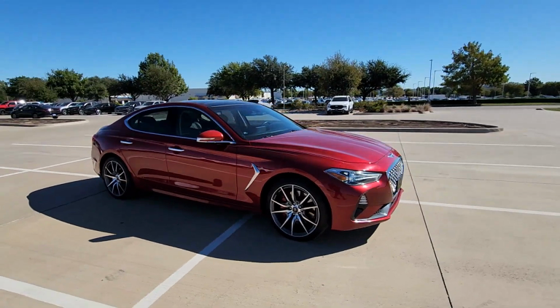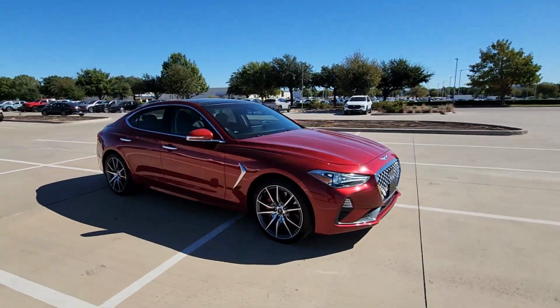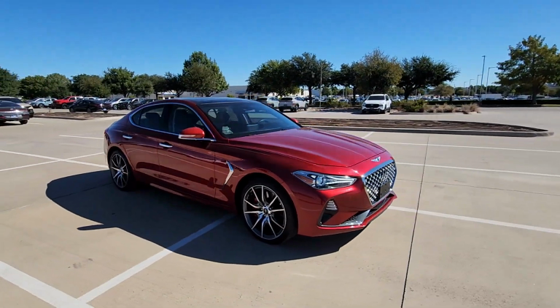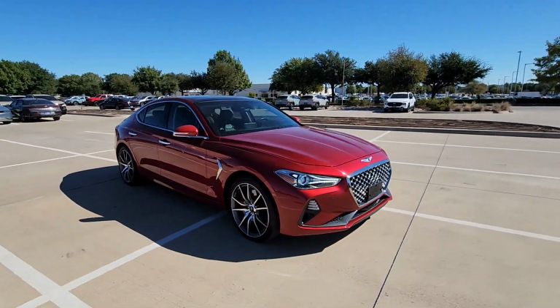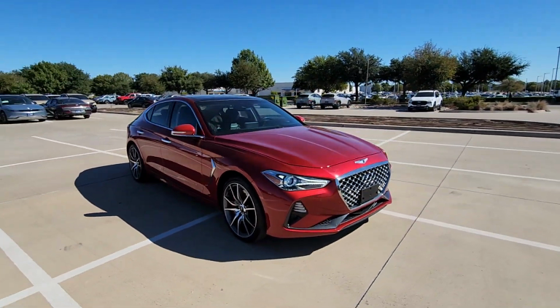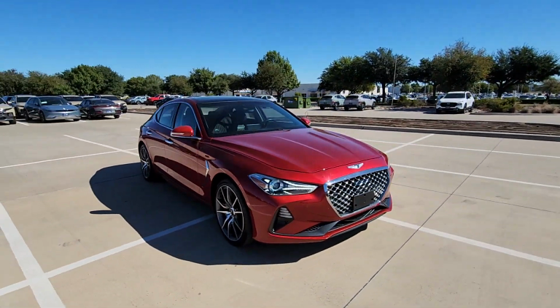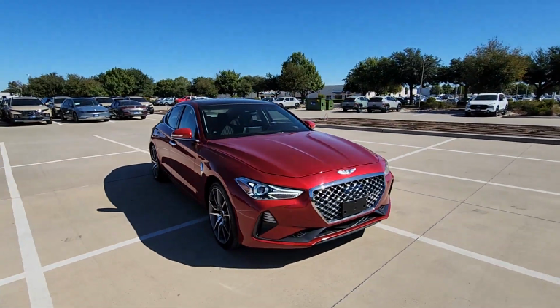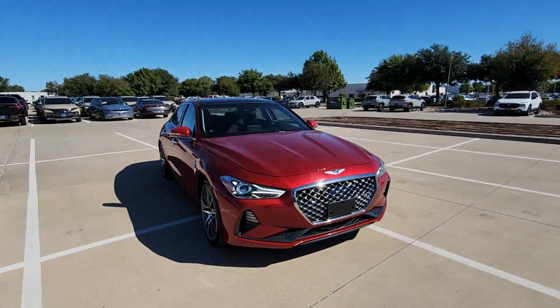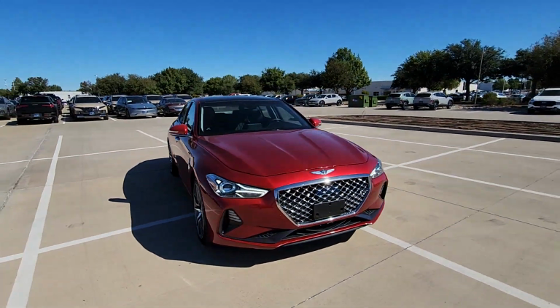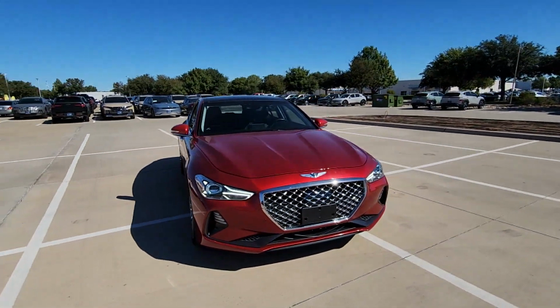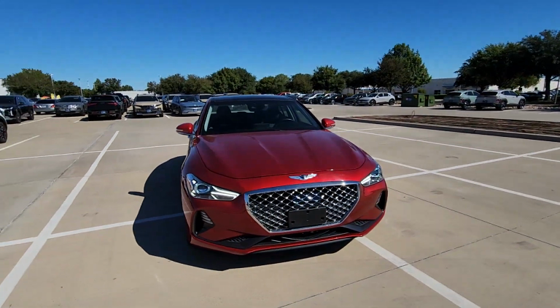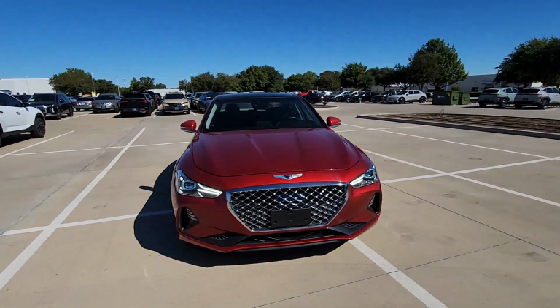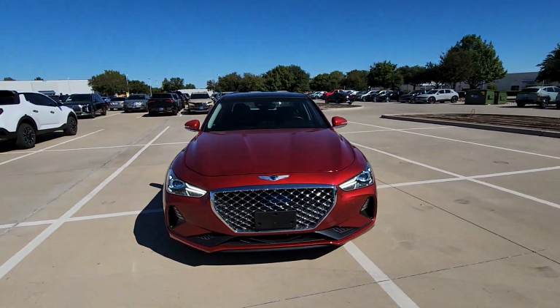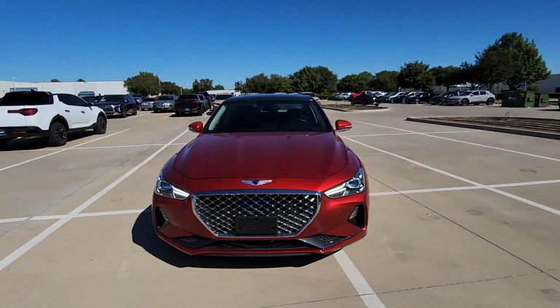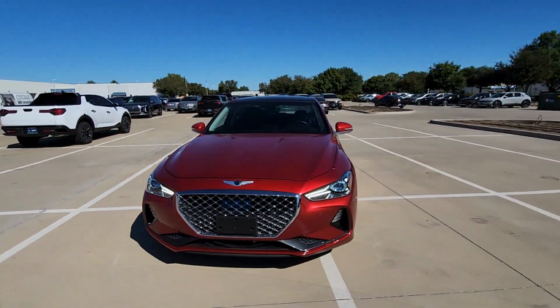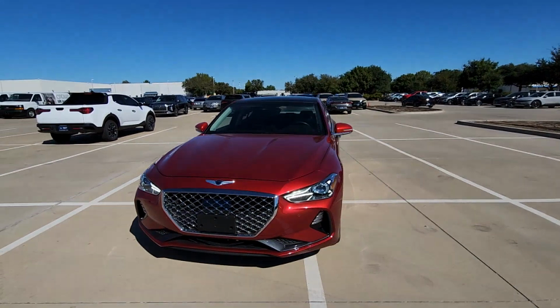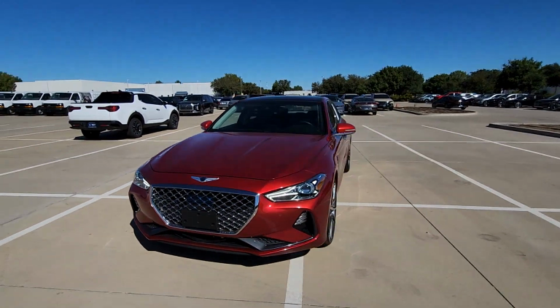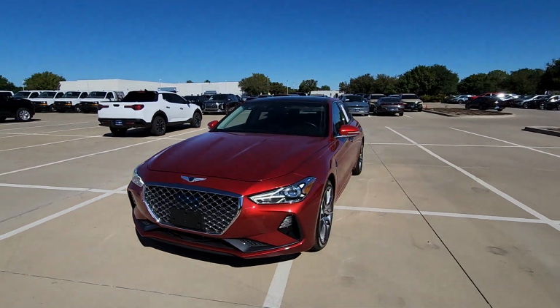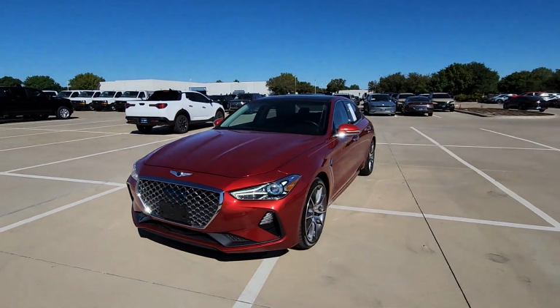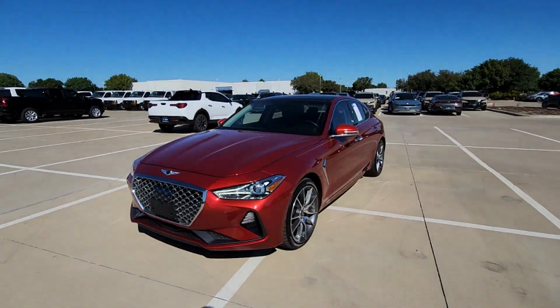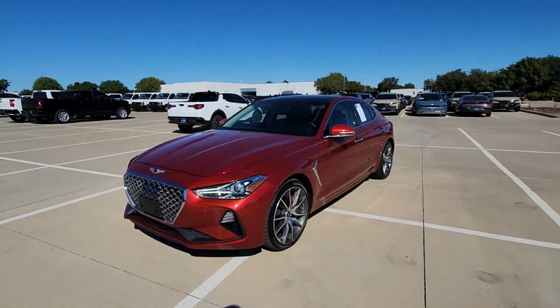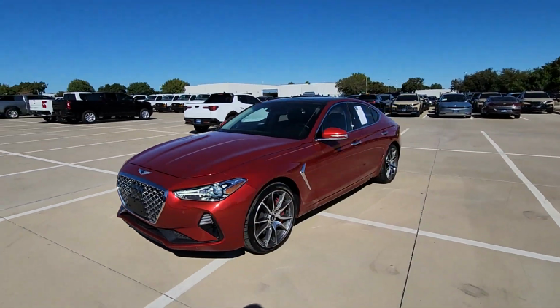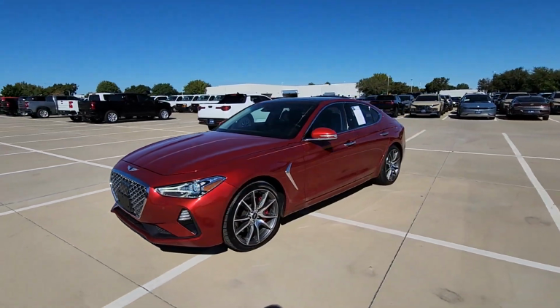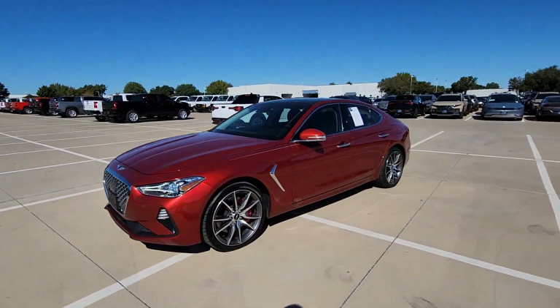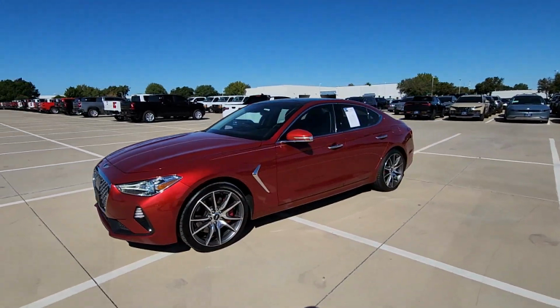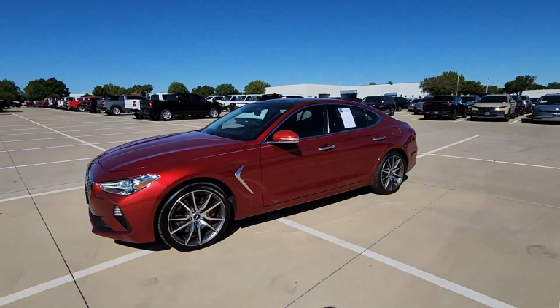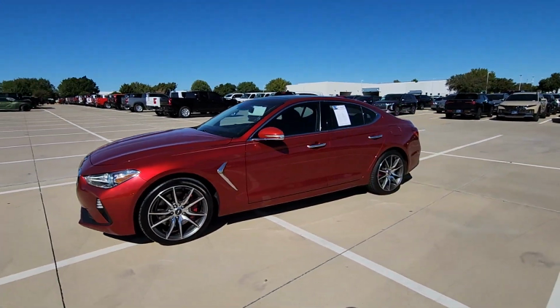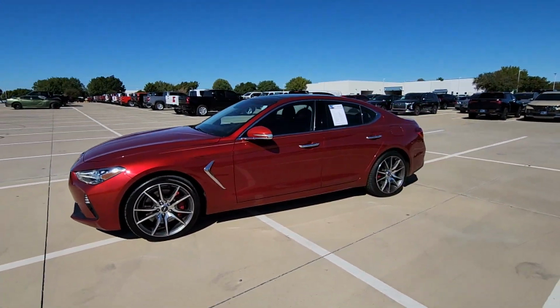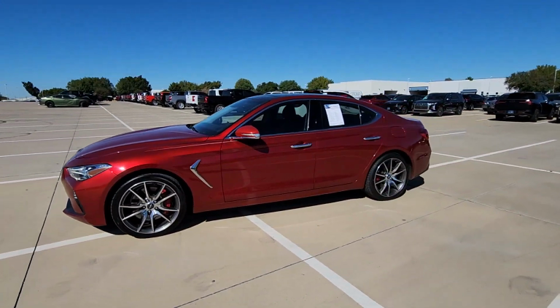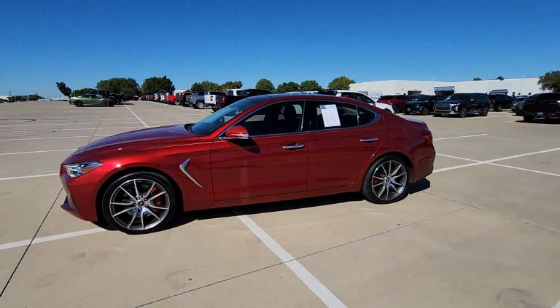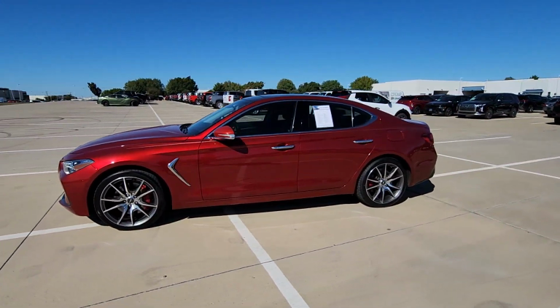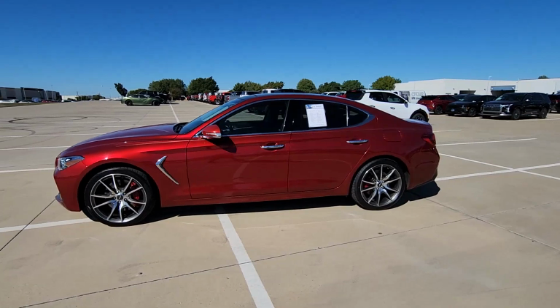Its high-end materials and design mesh seamlessly with its suite of luxurious amenities and advanced safety features to create a compact sports sedan that's nothing less than thrilling.